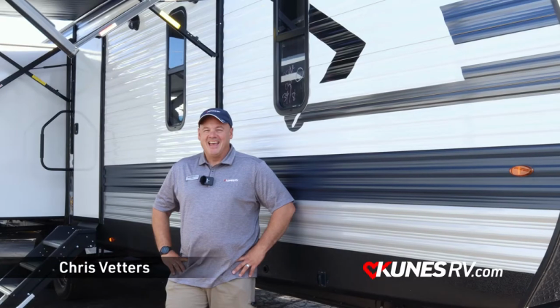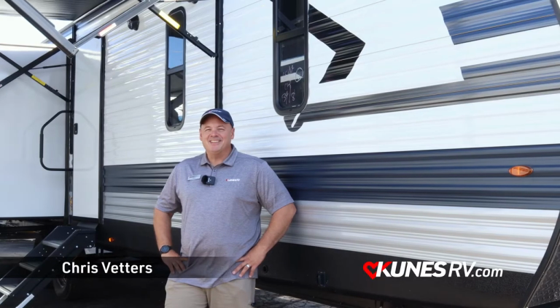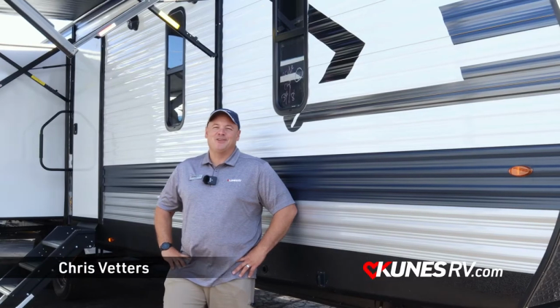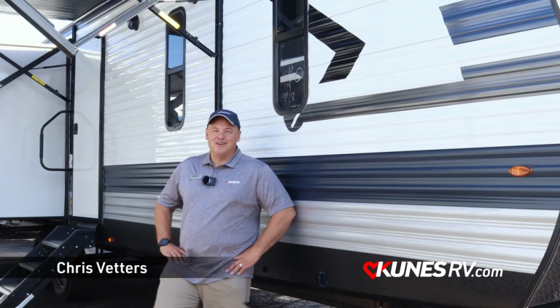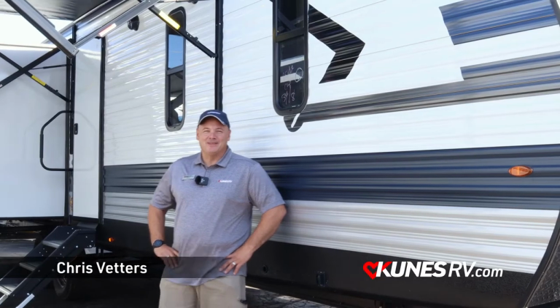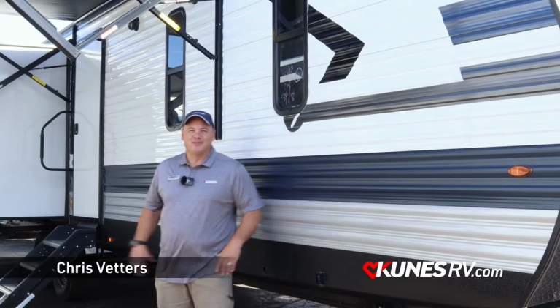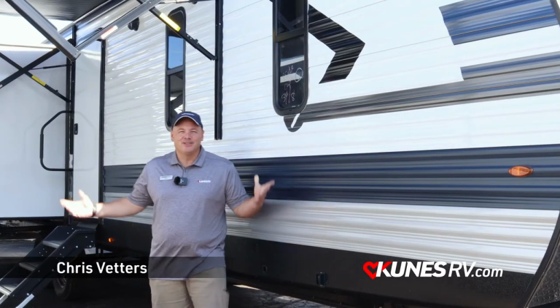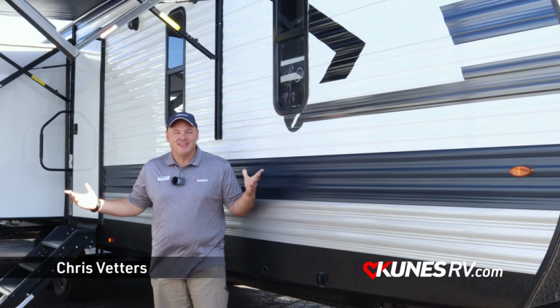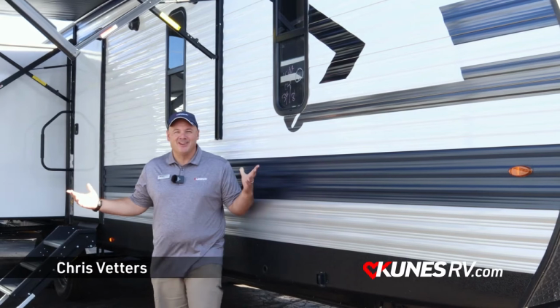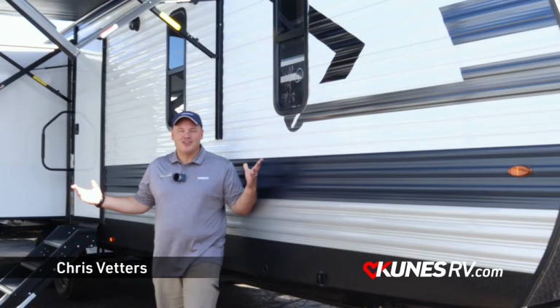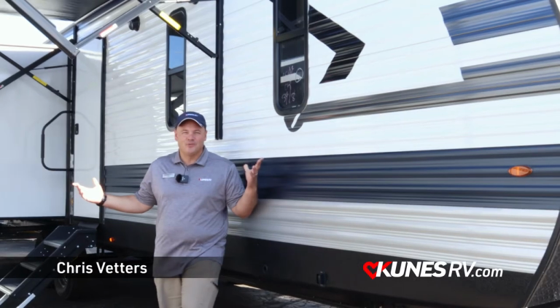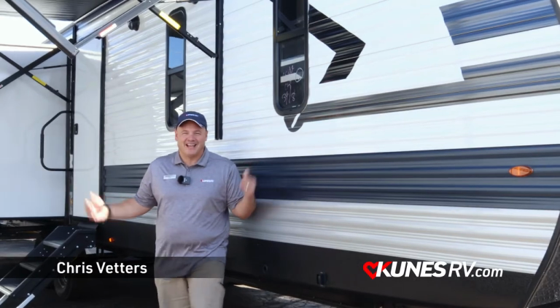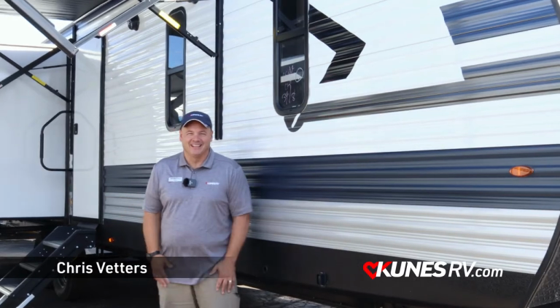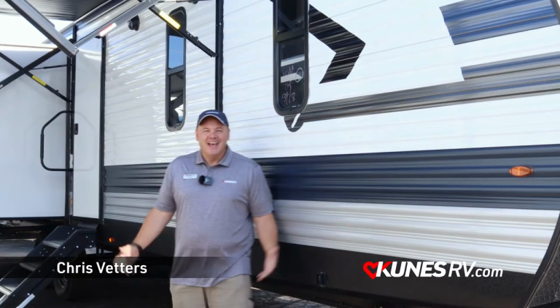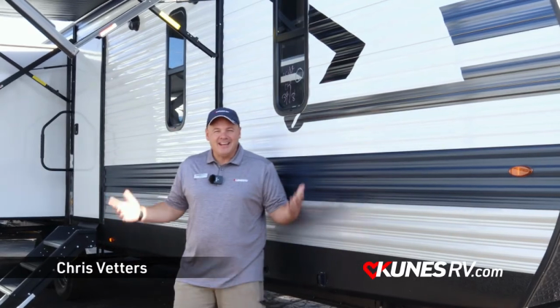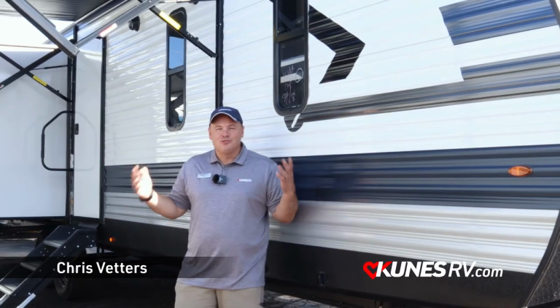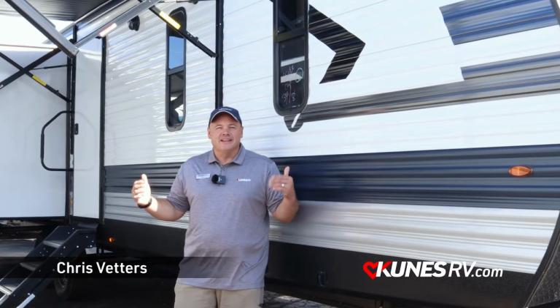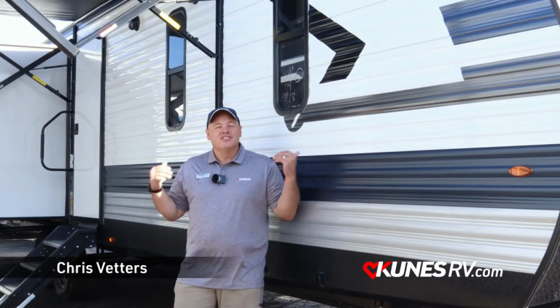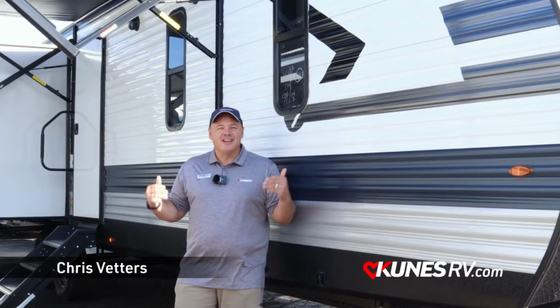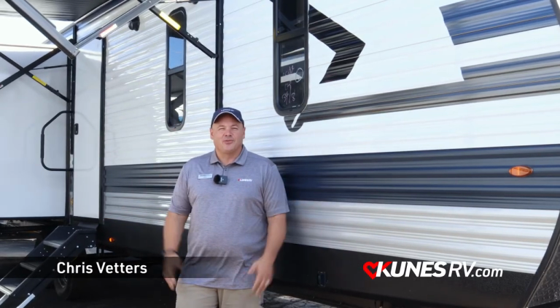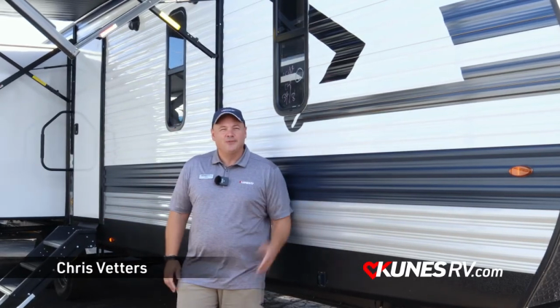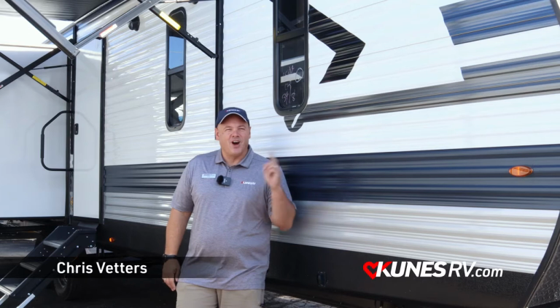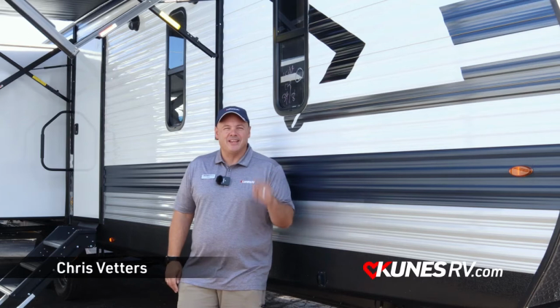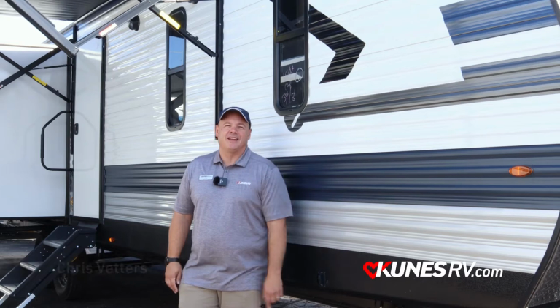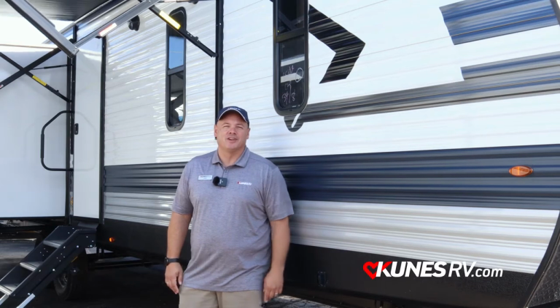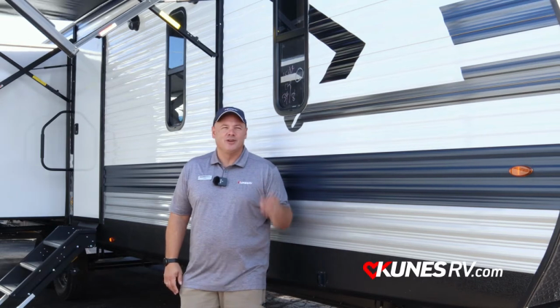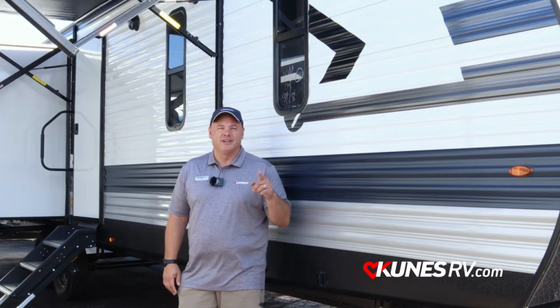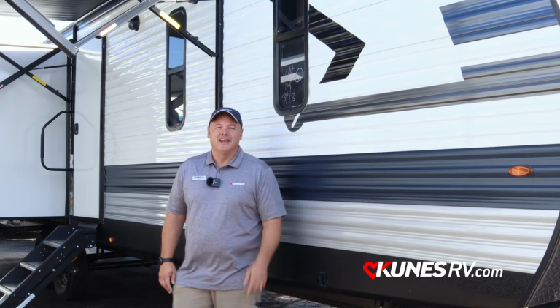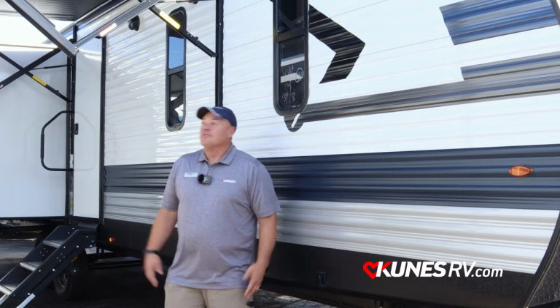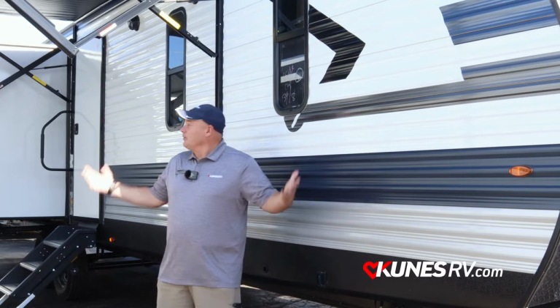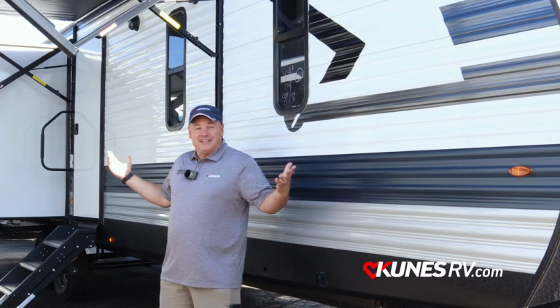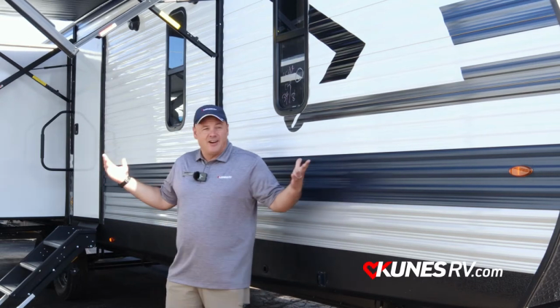Hey, this is Chris Fedders coming to you from Kunis RV here in Elkhorn, Wisconsin, and I've got a great Zinger 340RE that I want to show you today. So let's get started.